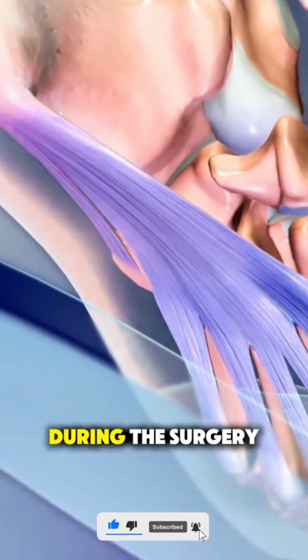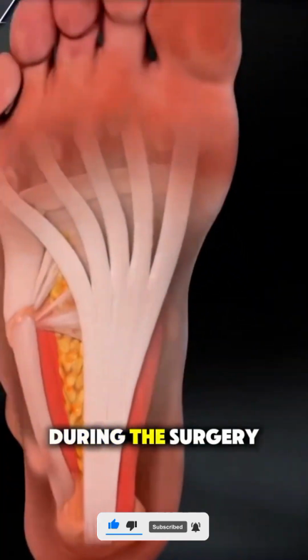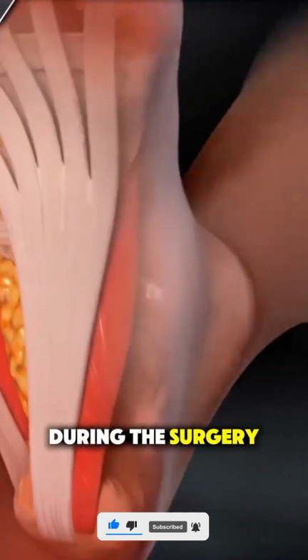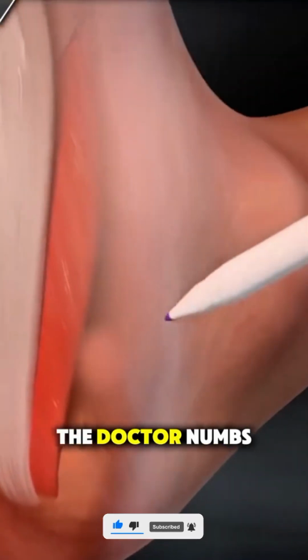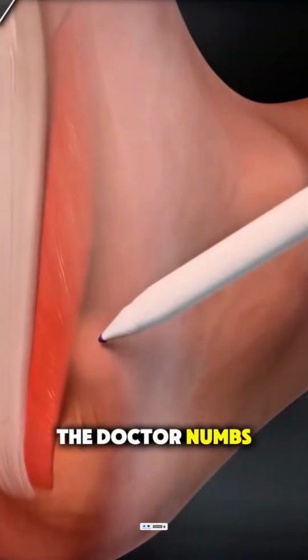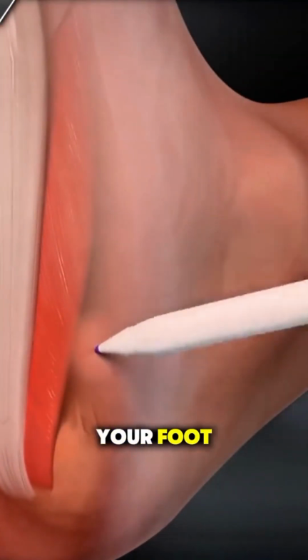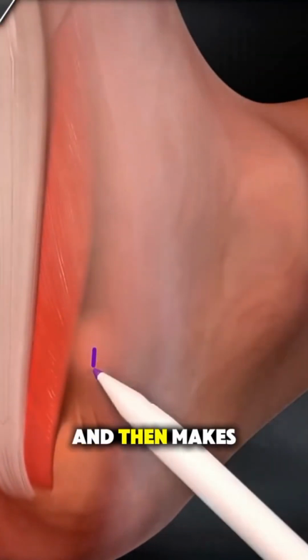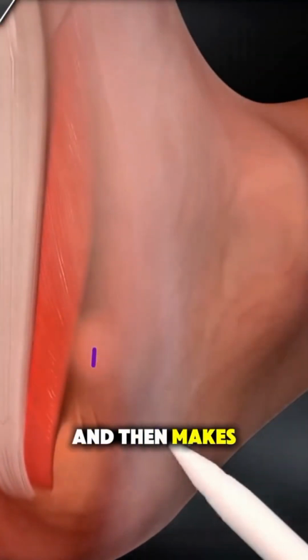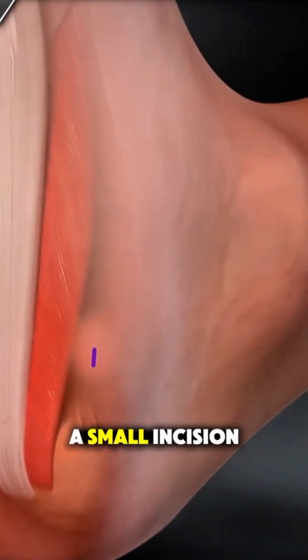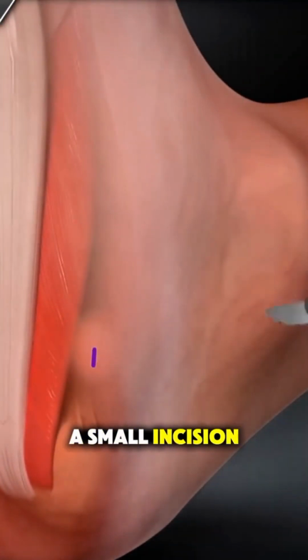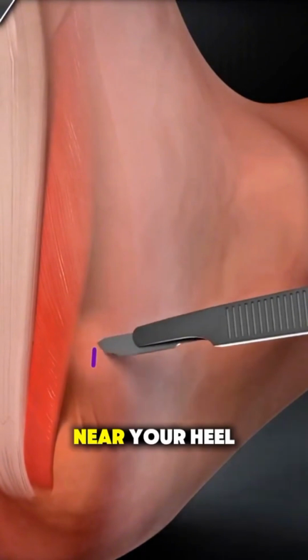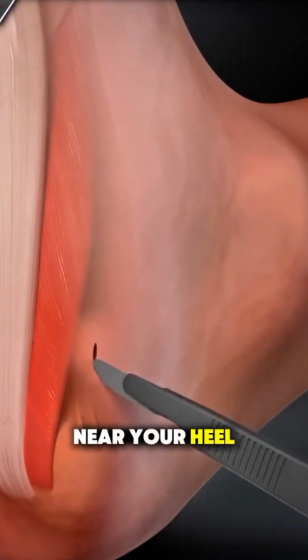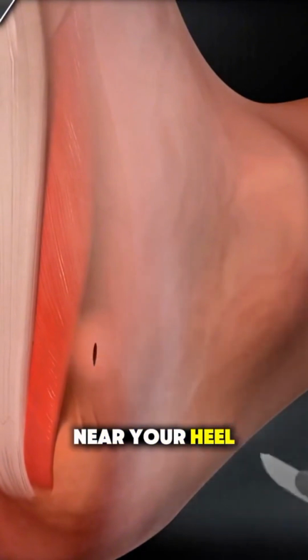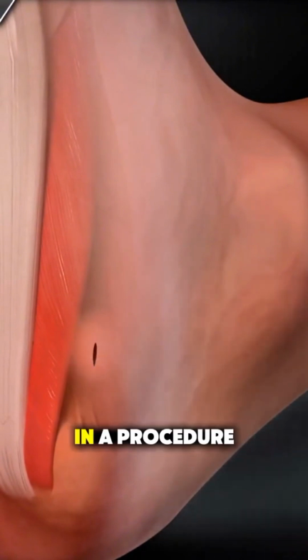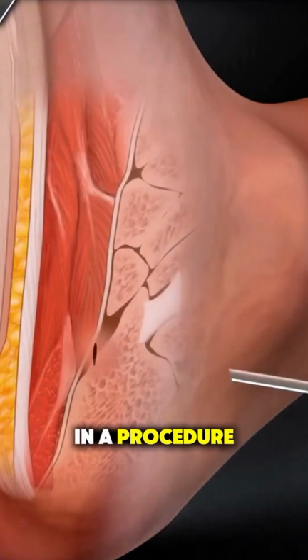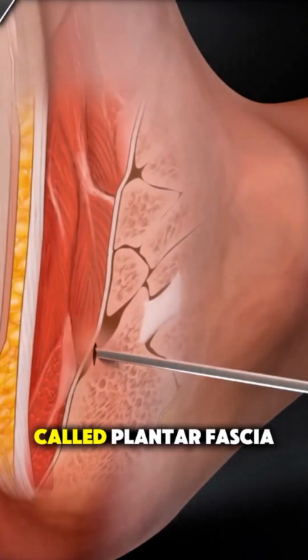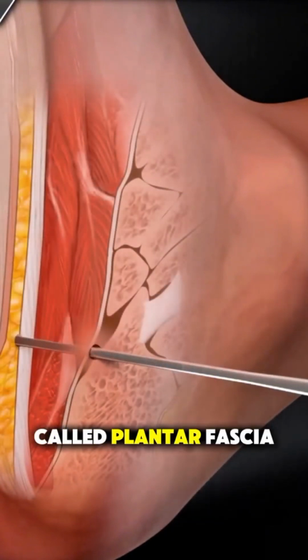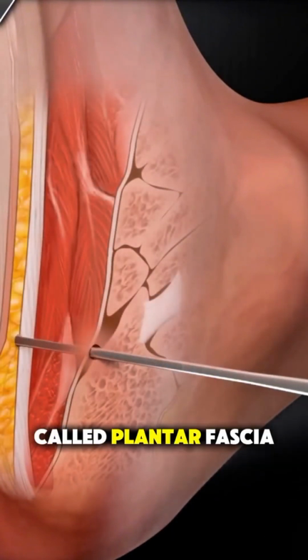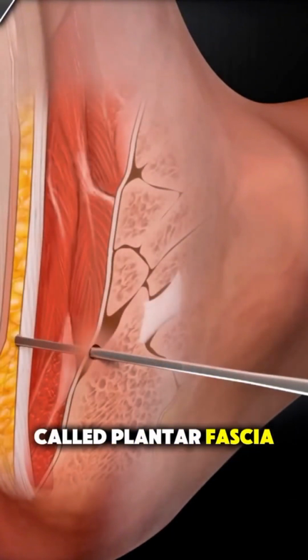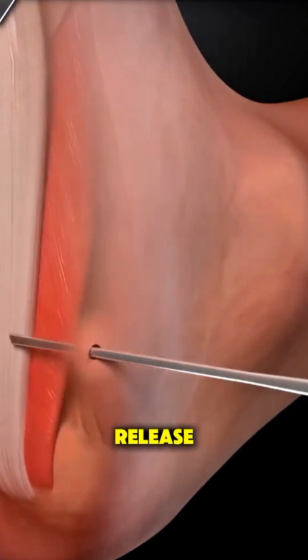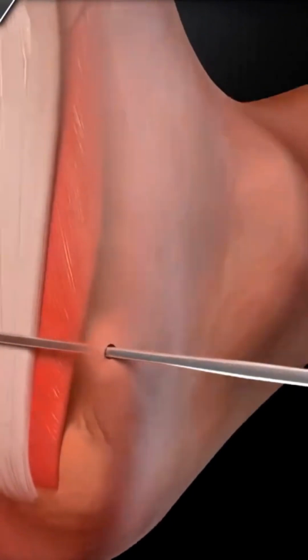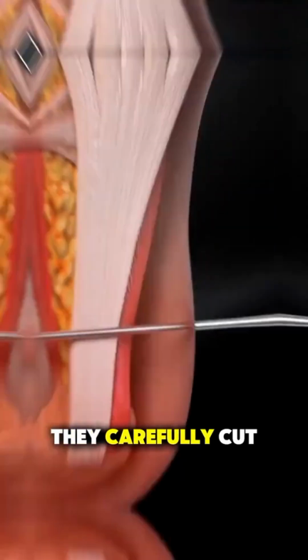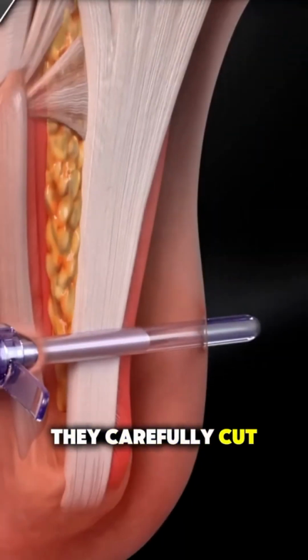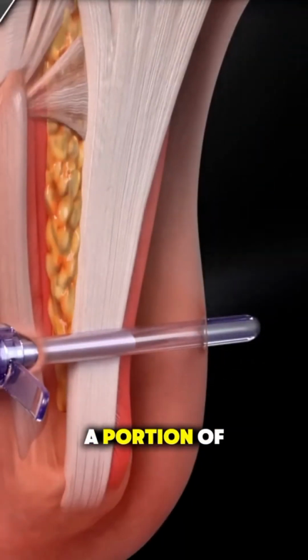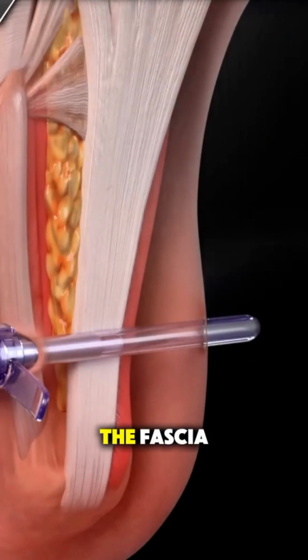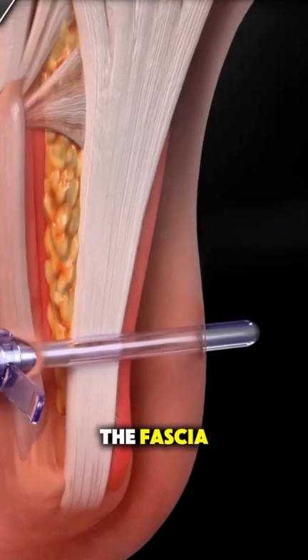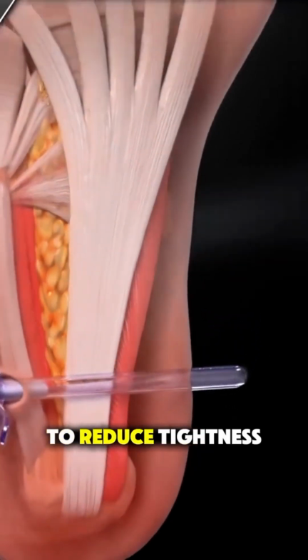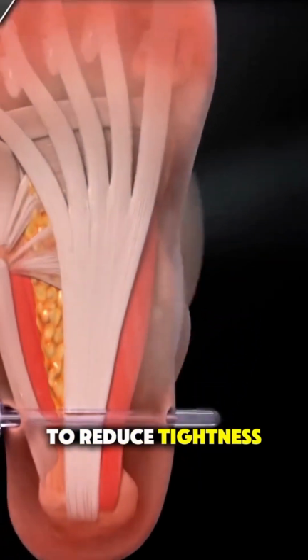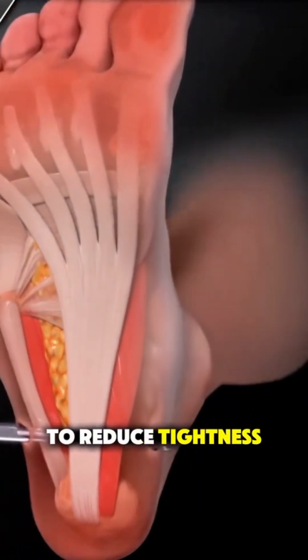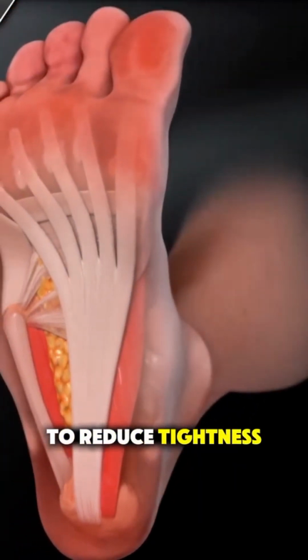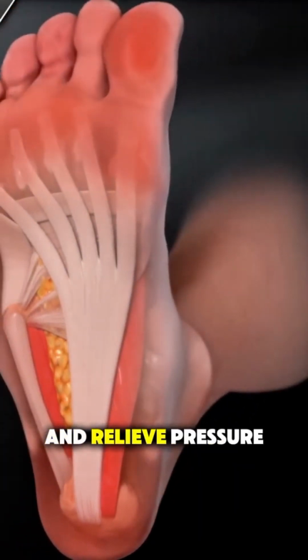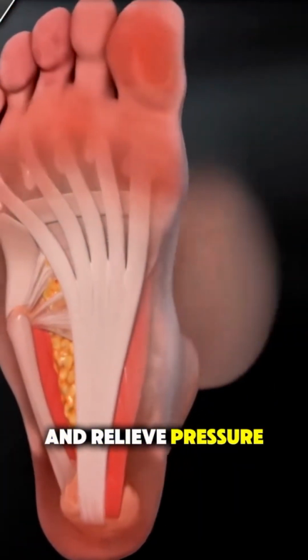During the surgery, the doctor numbs your foot and then makes a small incision near your heel. In a procedure called plantar fascia release, they carefully cut a portion of the fascia to reduce tightness and relieve pressure.